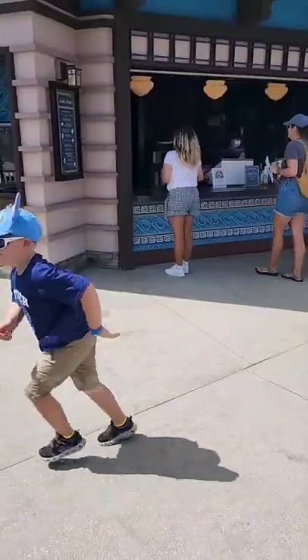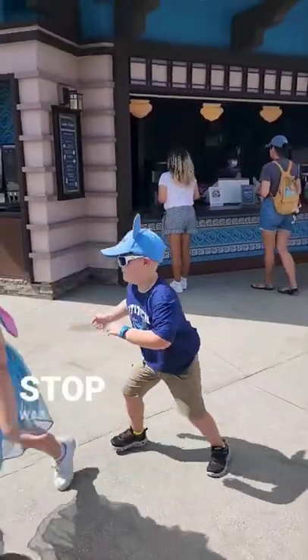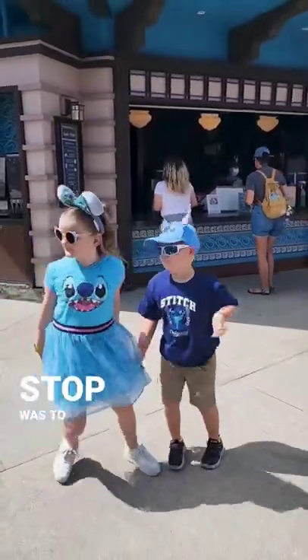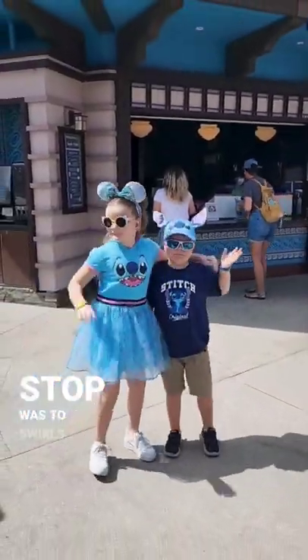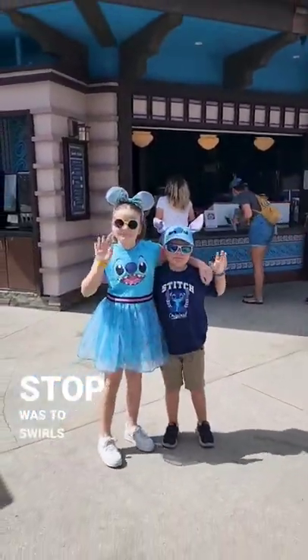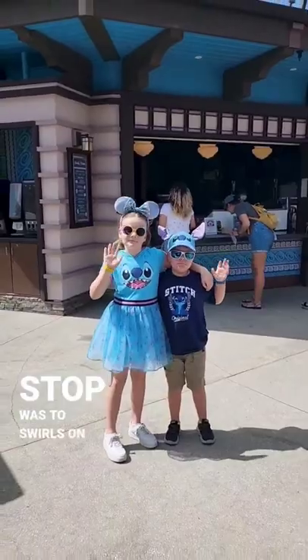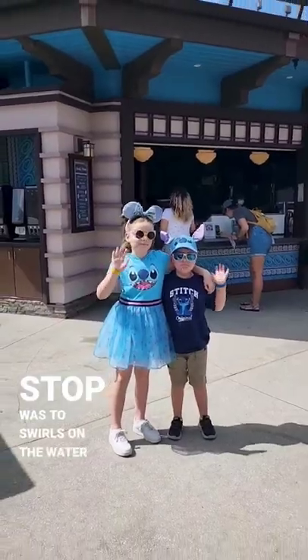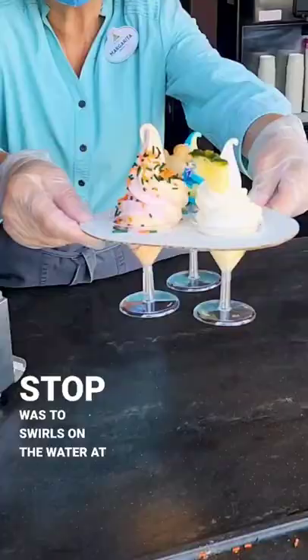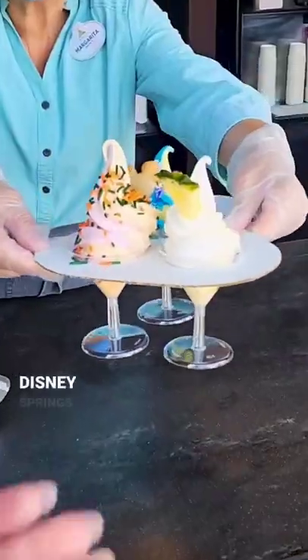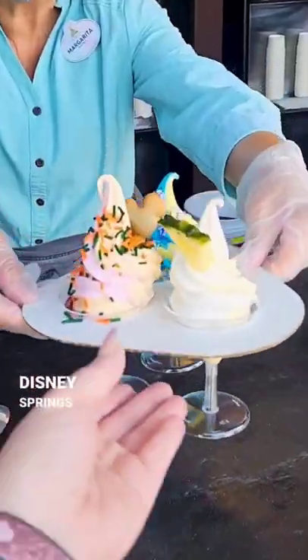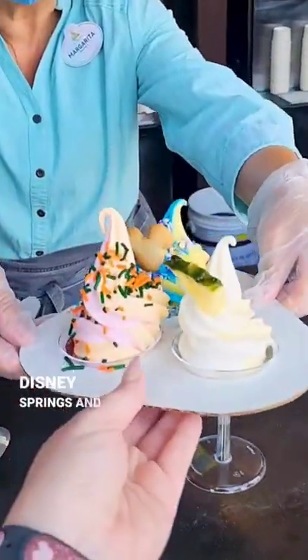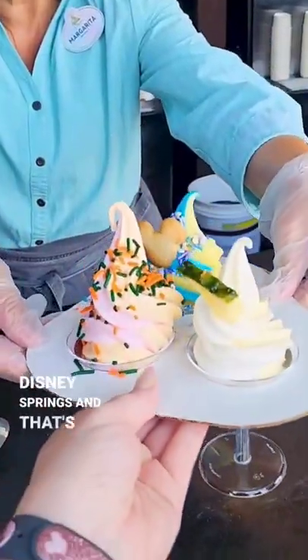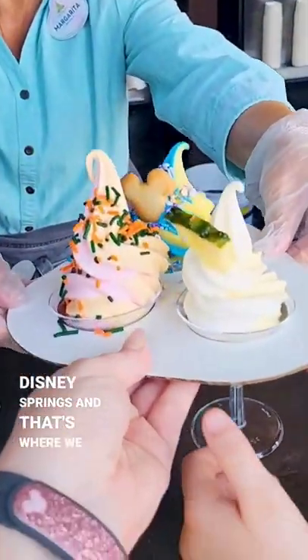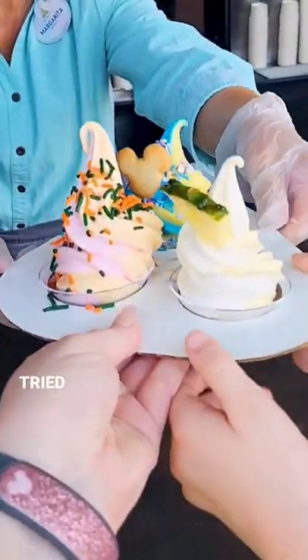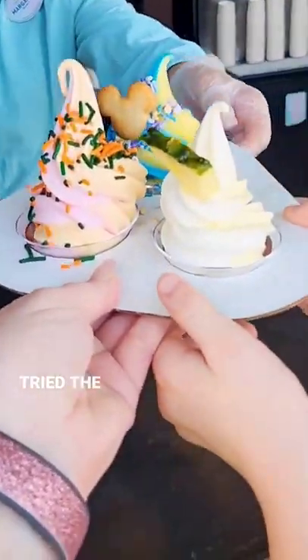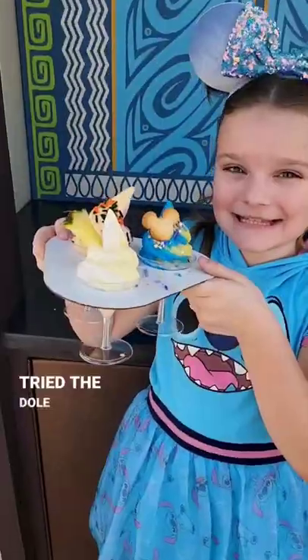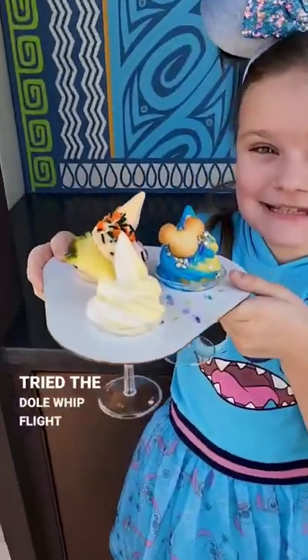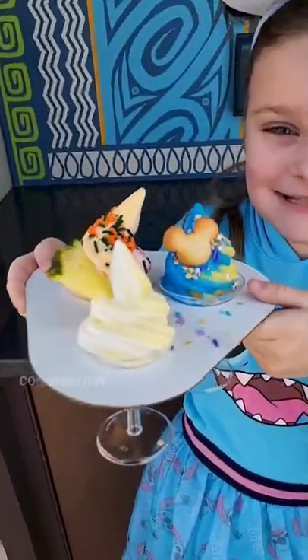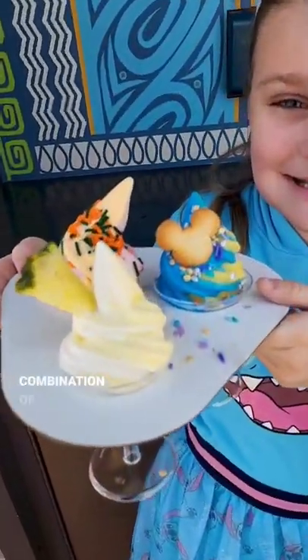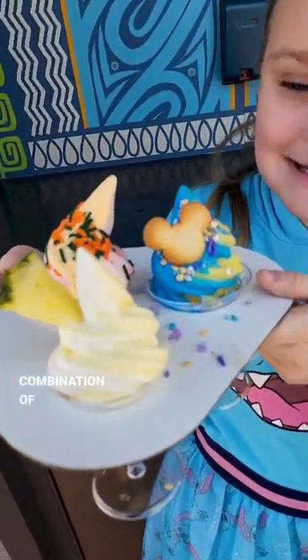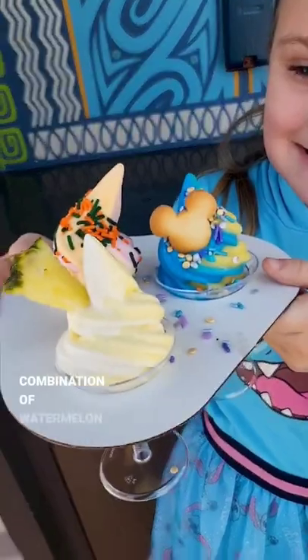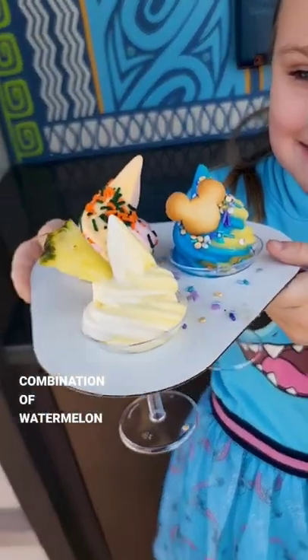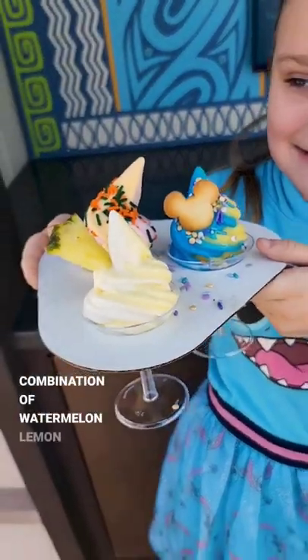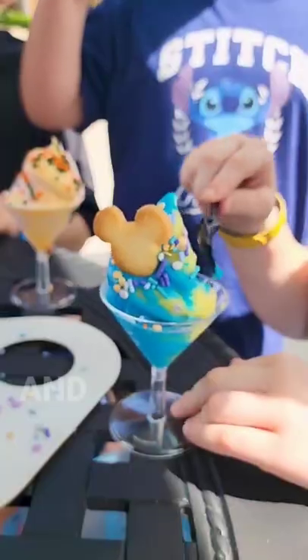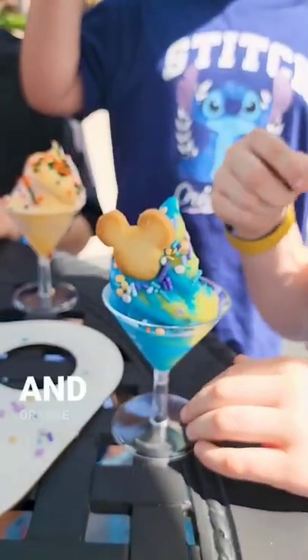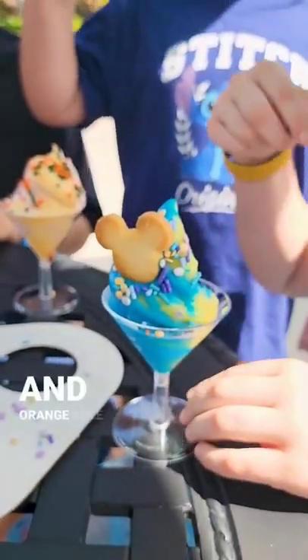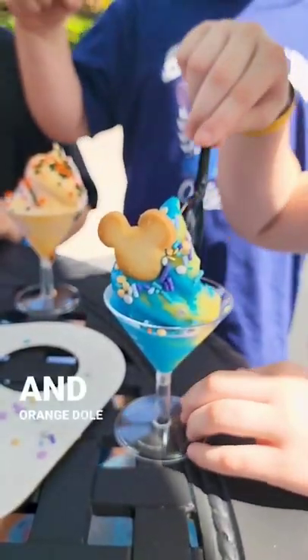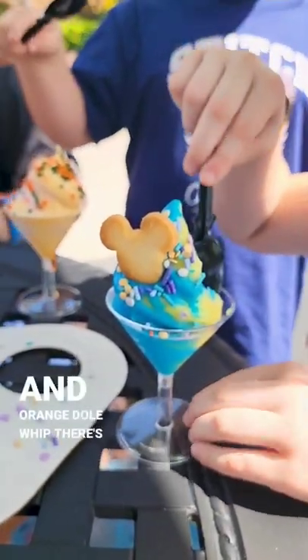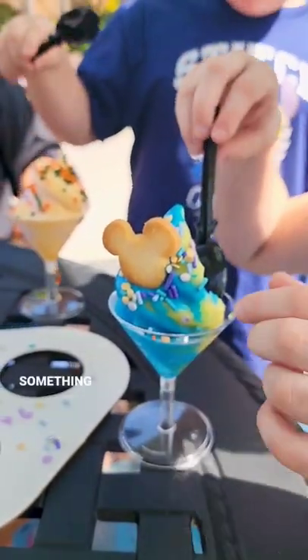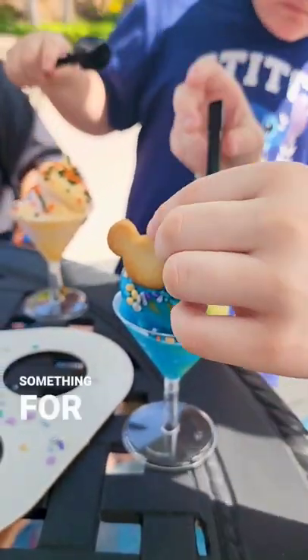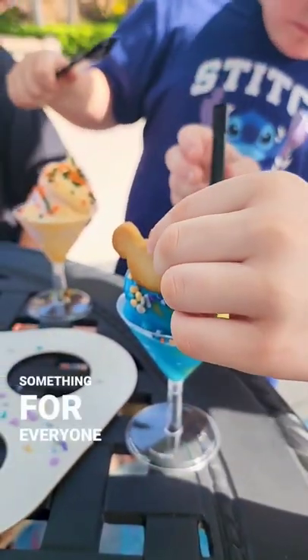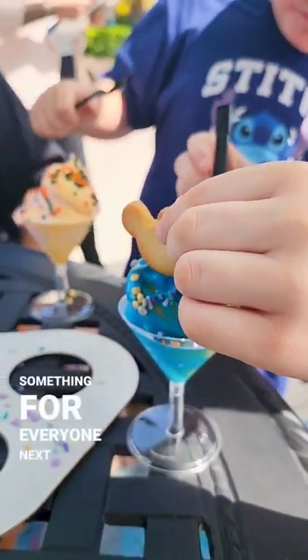Our first stop was Swirls on the Water at Disney Springs, and that's where we tried the Dole Whip Flight. This combination of watermelon, lemon, and orange Dole Whip — there's something for everyone.